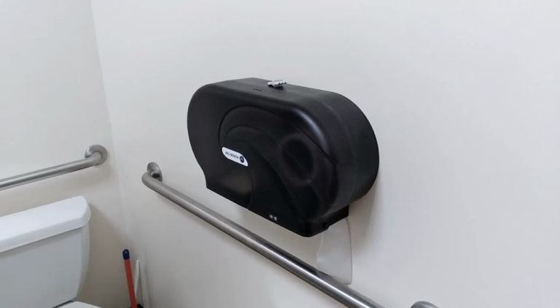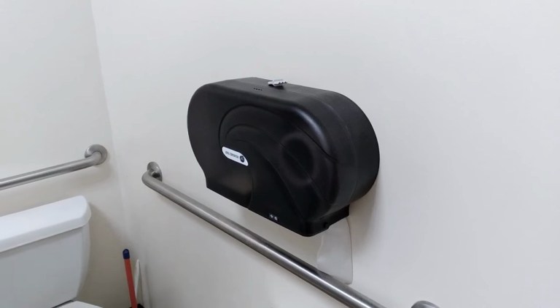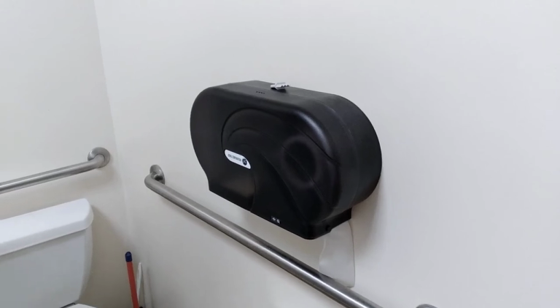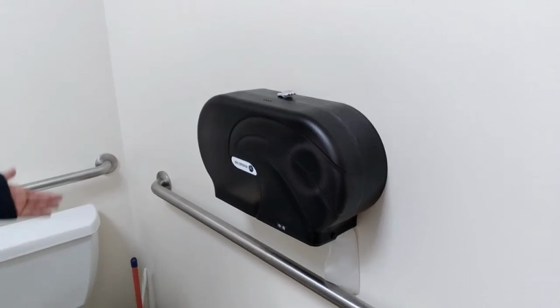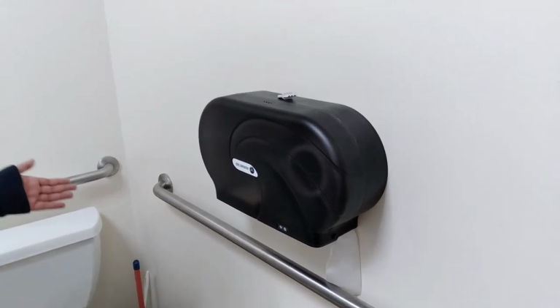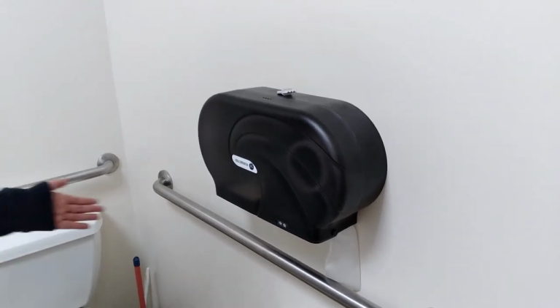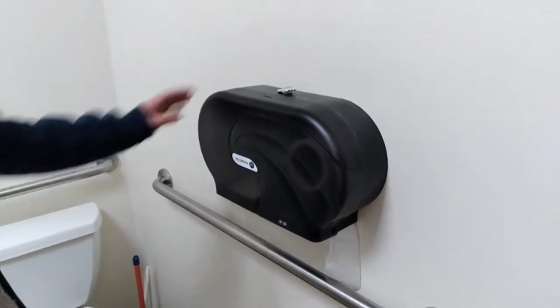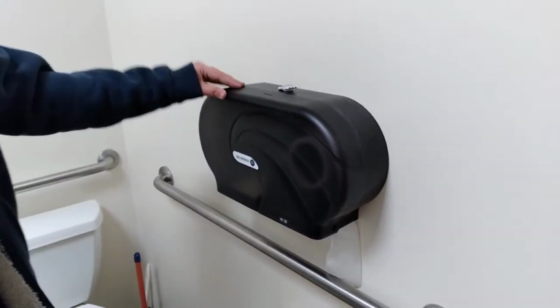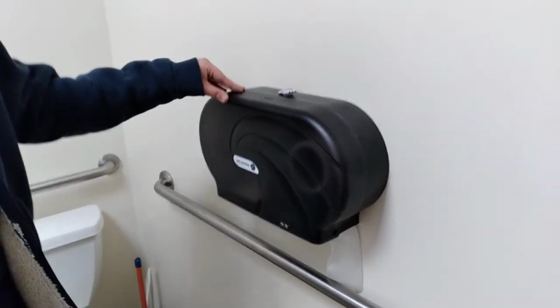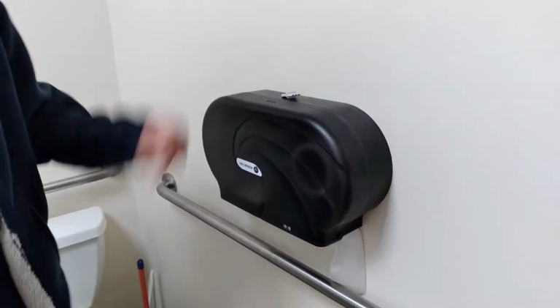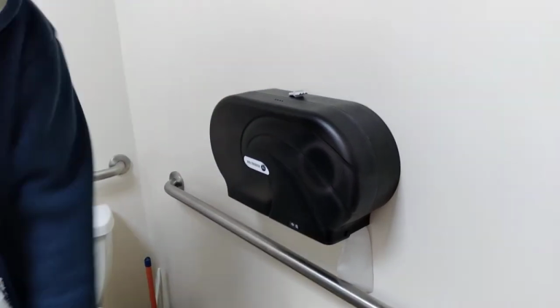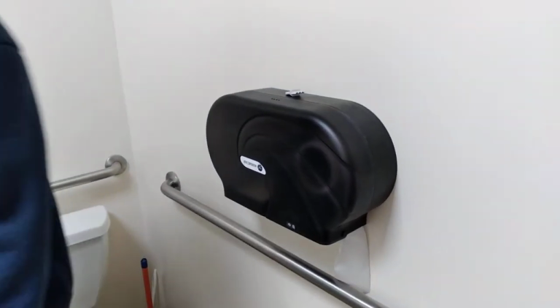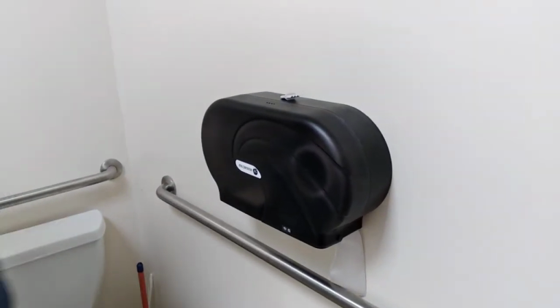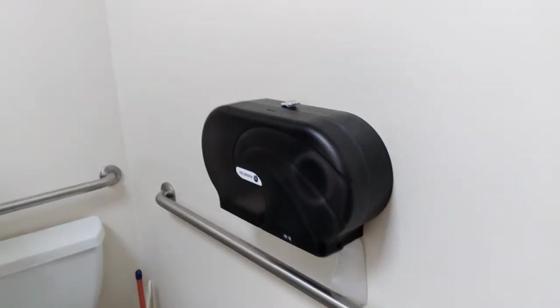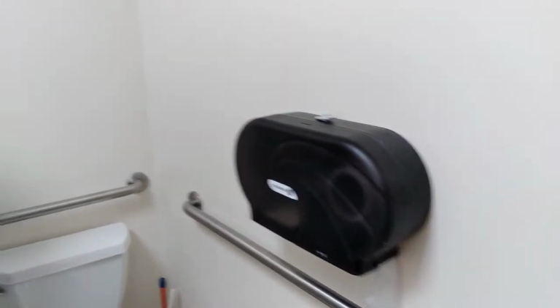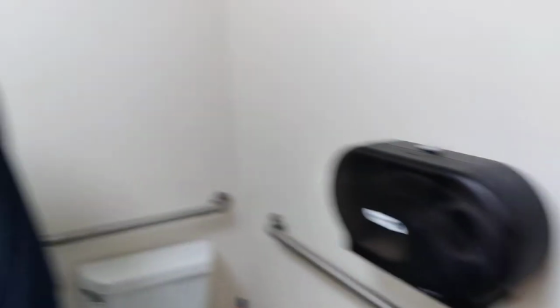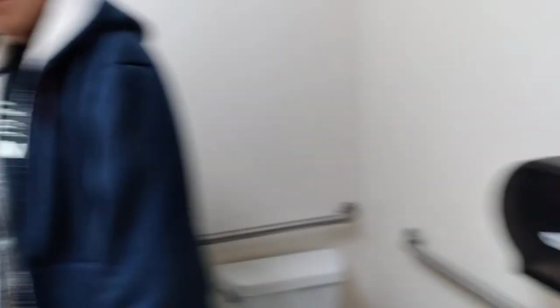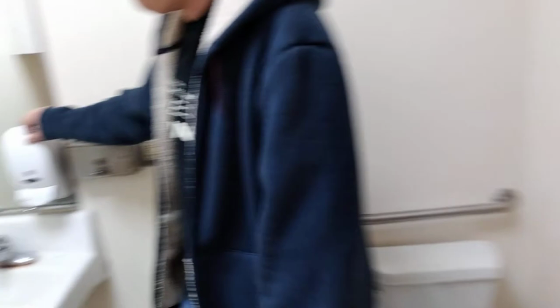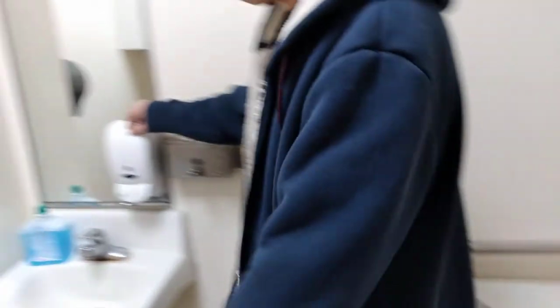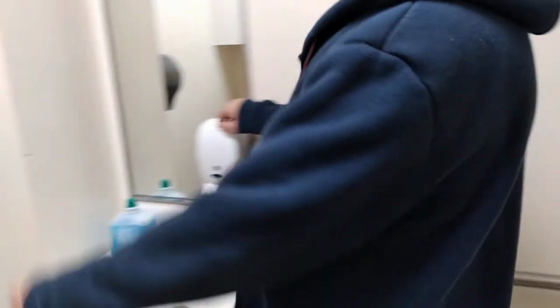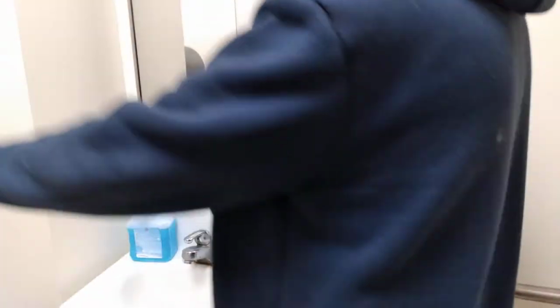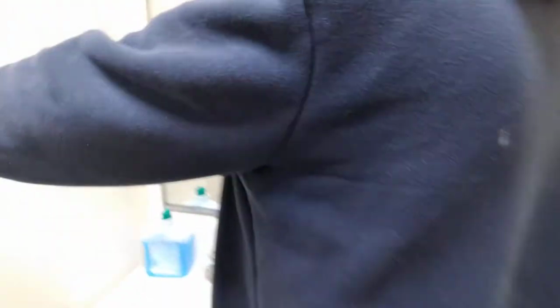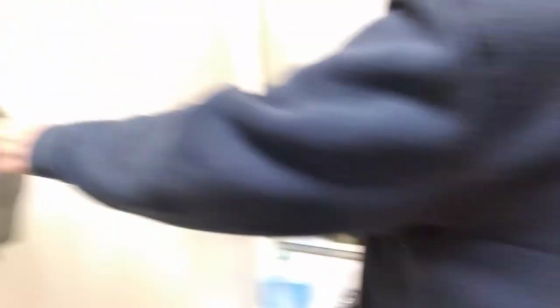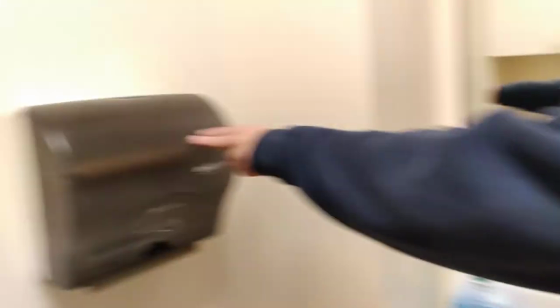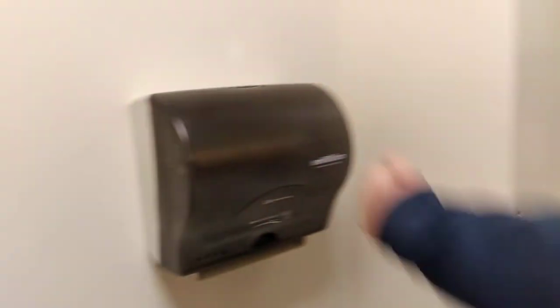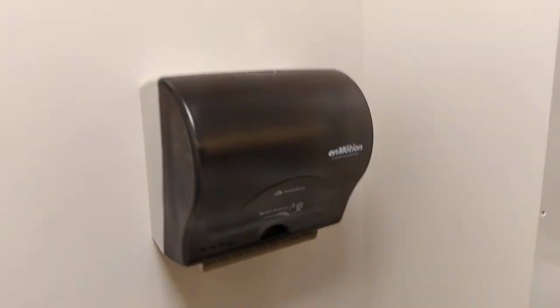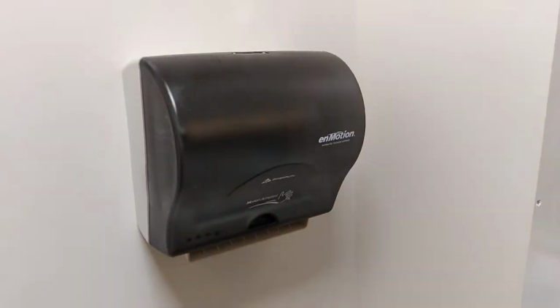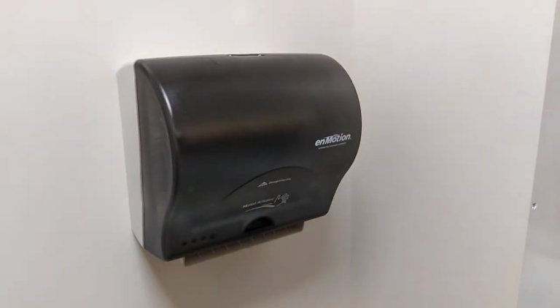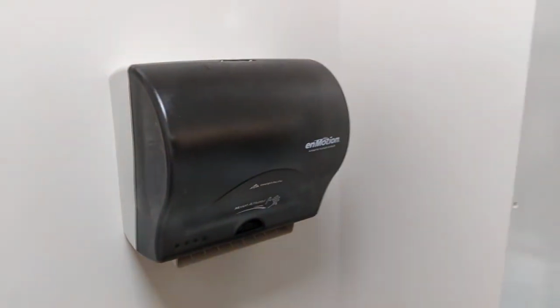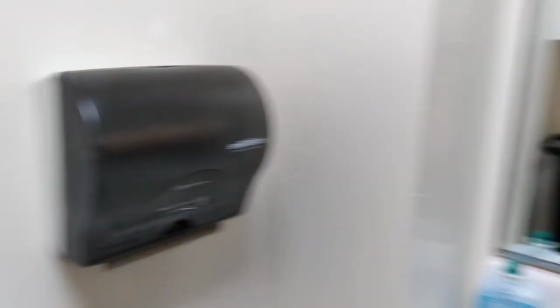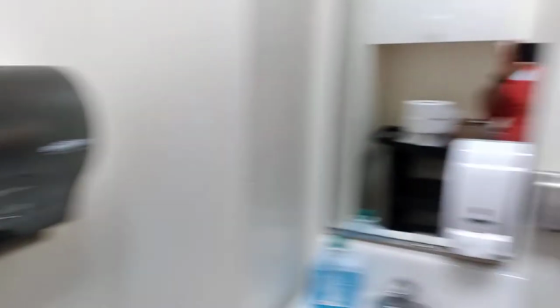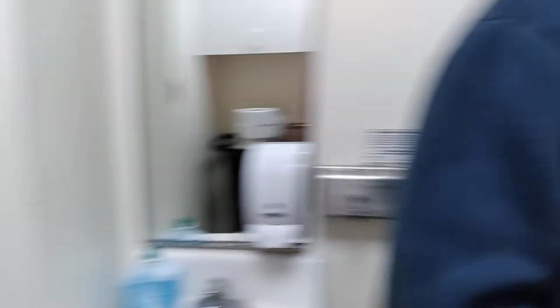So if you've ever wondered how to change toilet paper, soap, or a paper towel dispenser, I'm going to be showing you how to today.